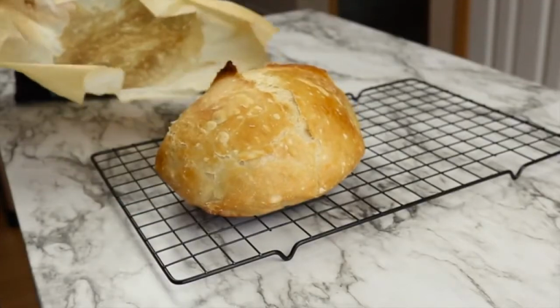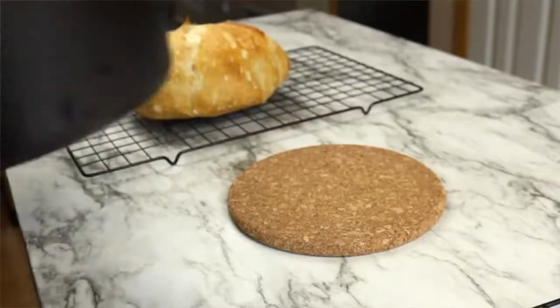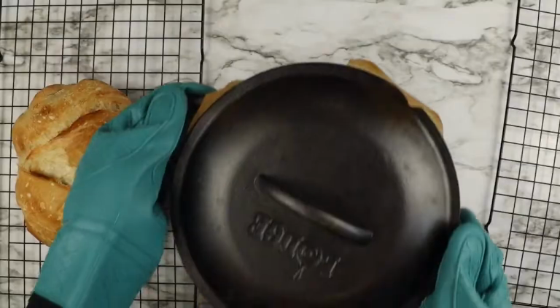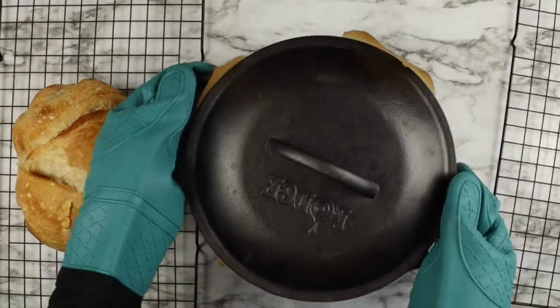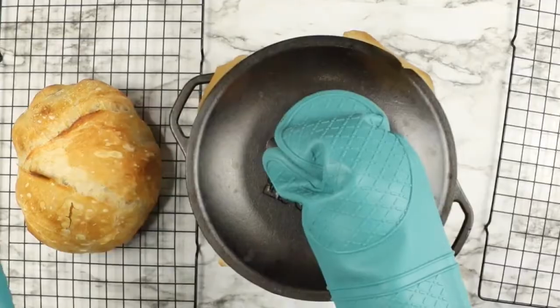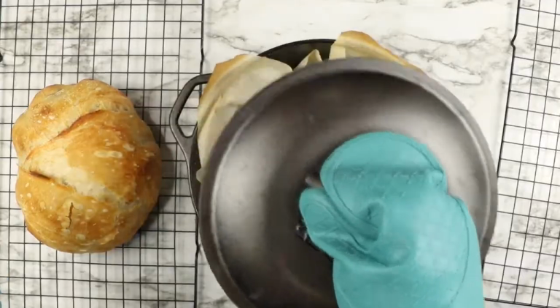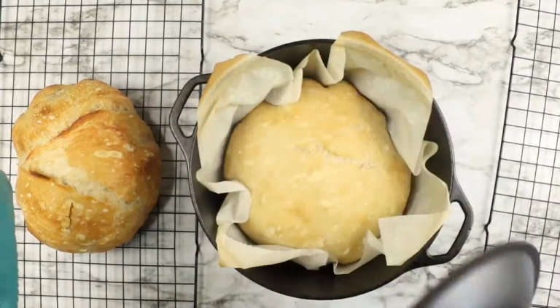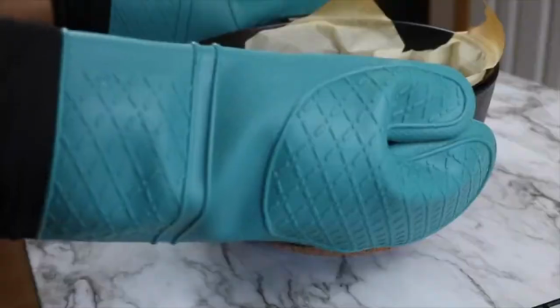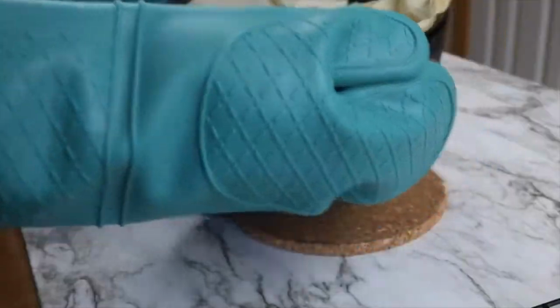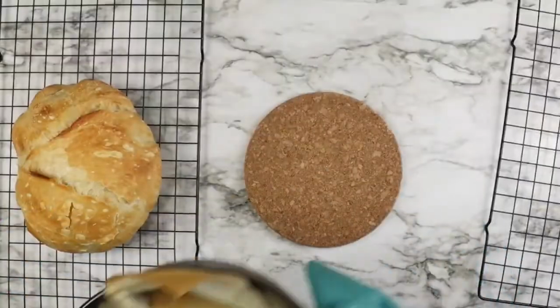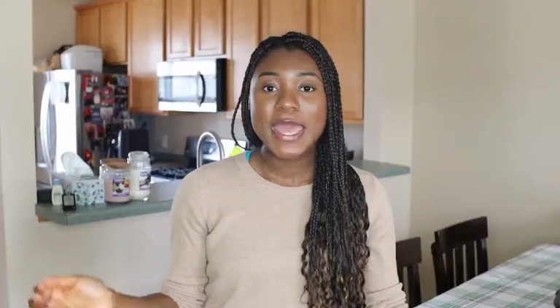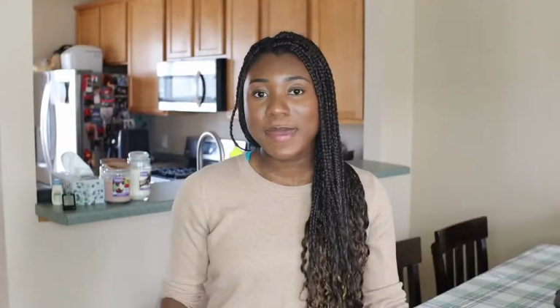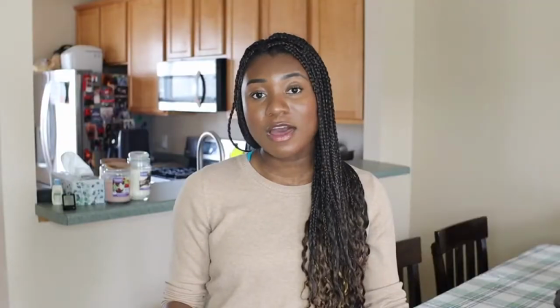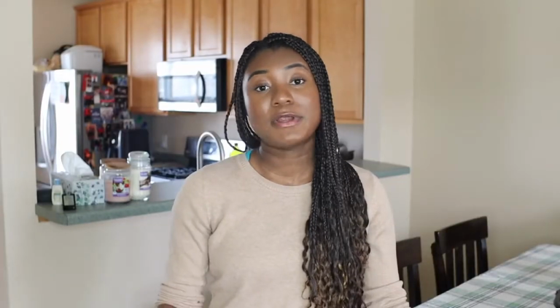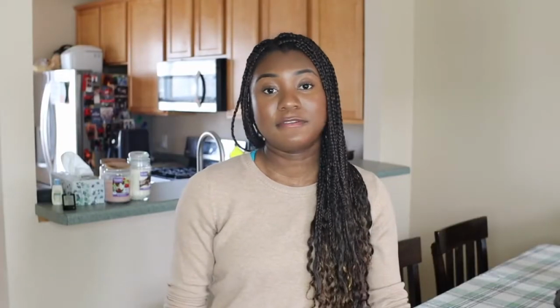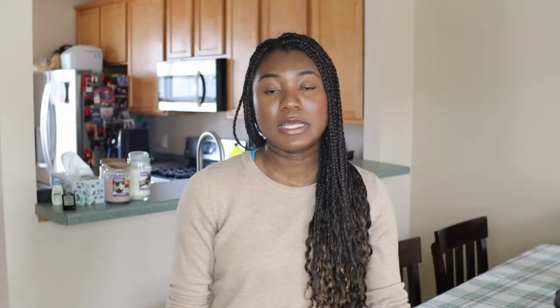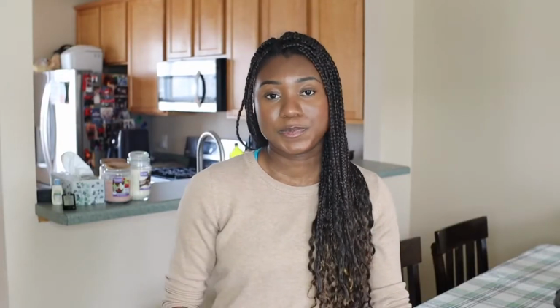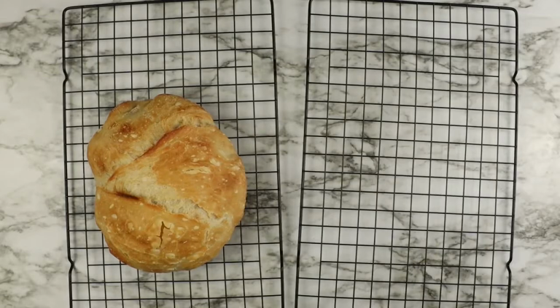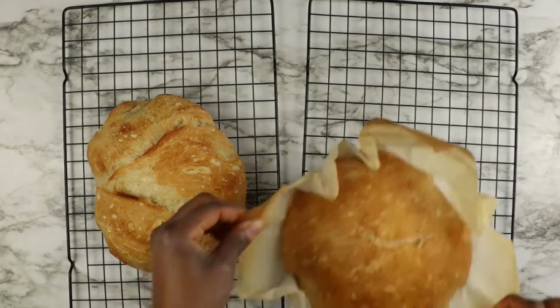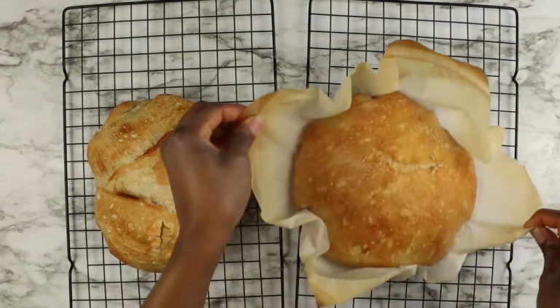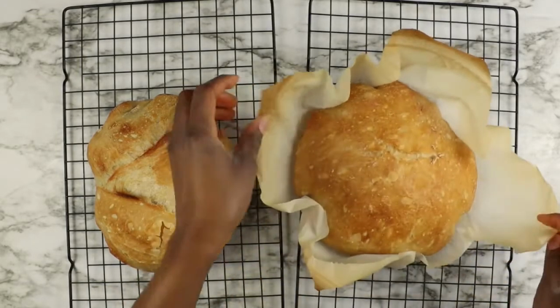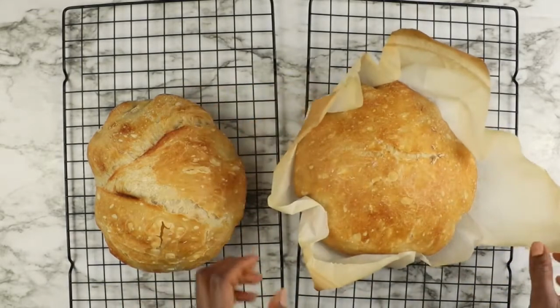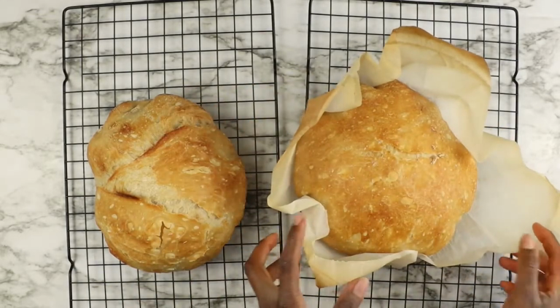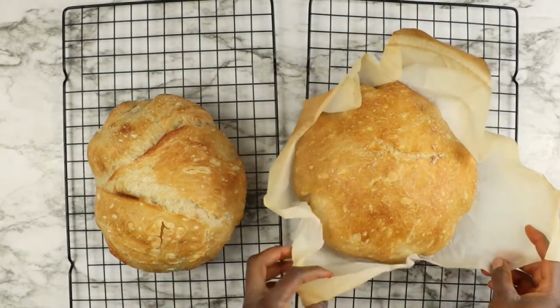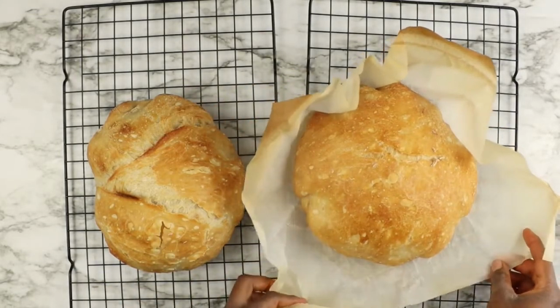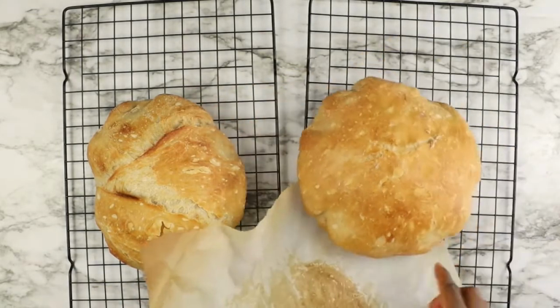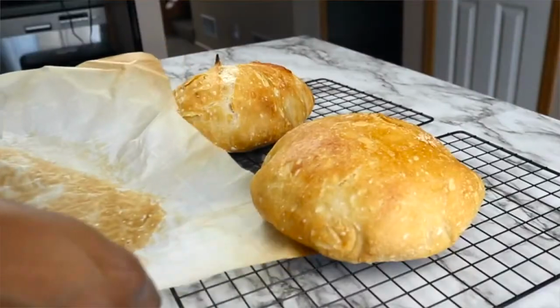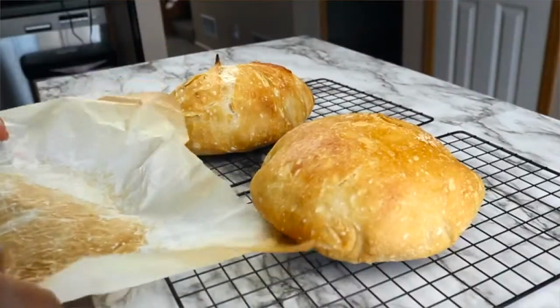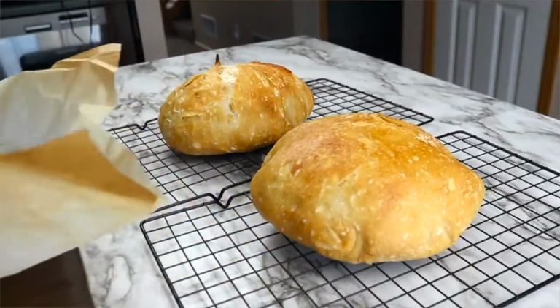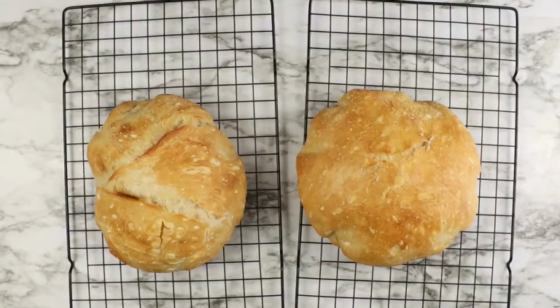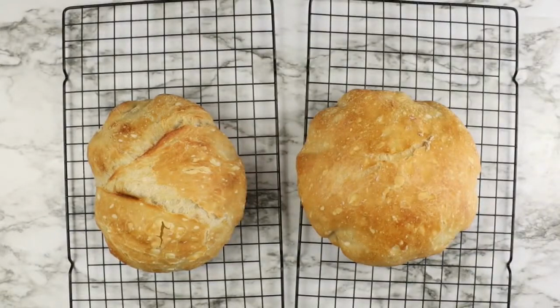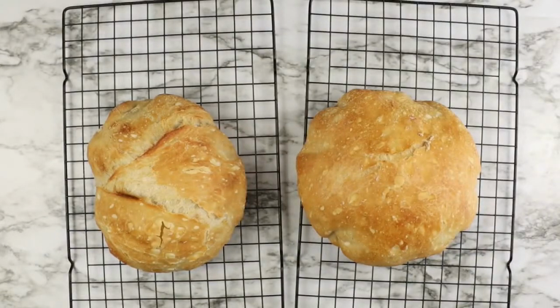For the second loaf, since we don't need to reuse the Dutch oven, I just took the lid off and put it back in the oven for another 15 minutes. After the second bake with the lid off, take the Dutch oven out of the oven. And this is what your bread should look like.